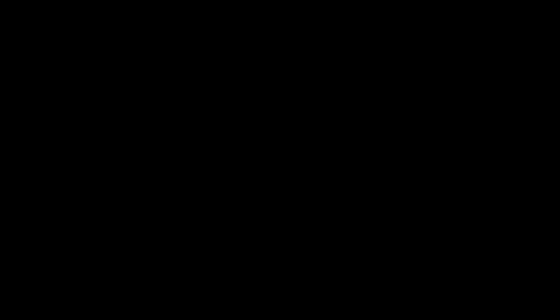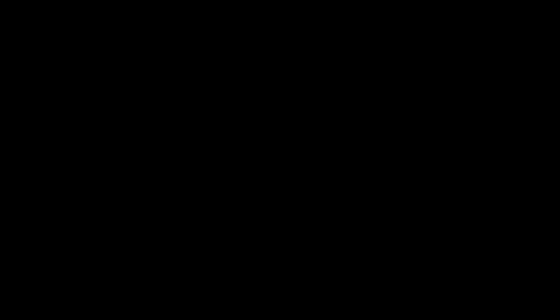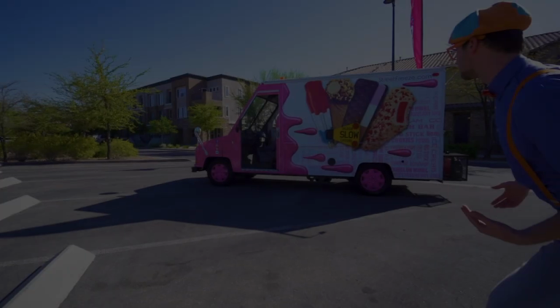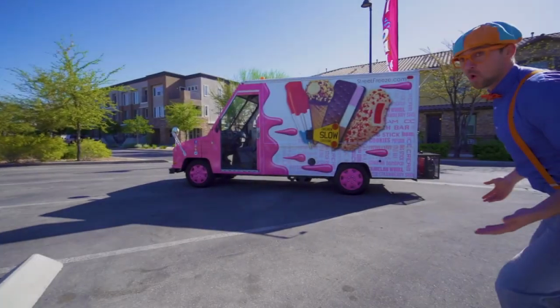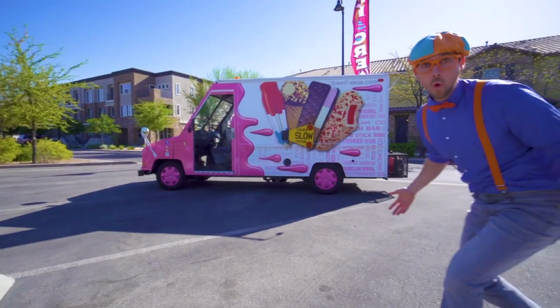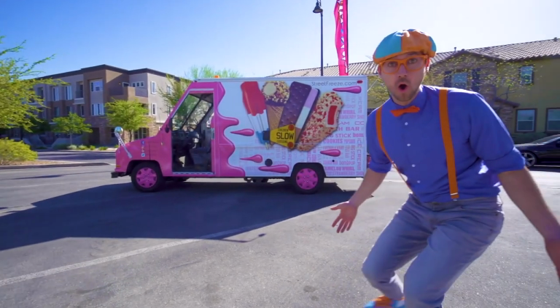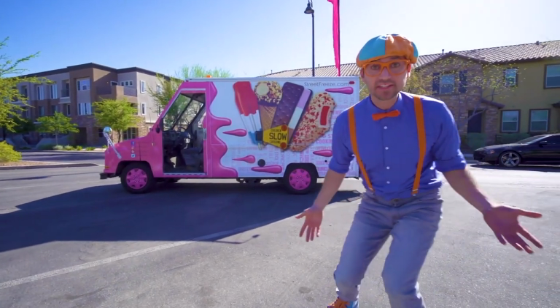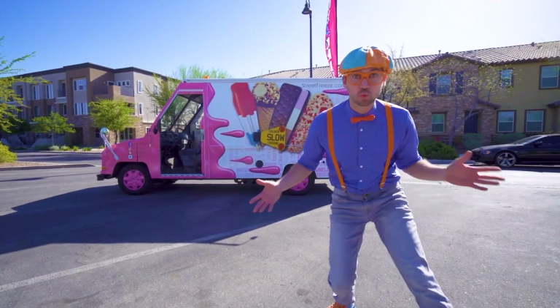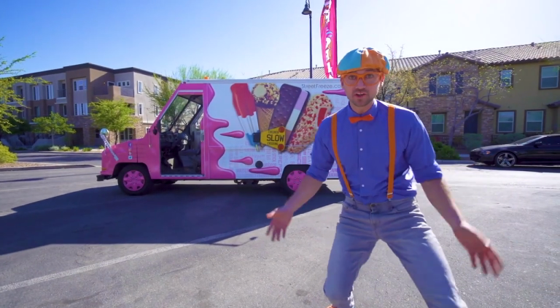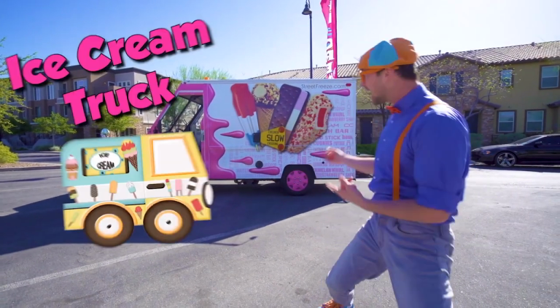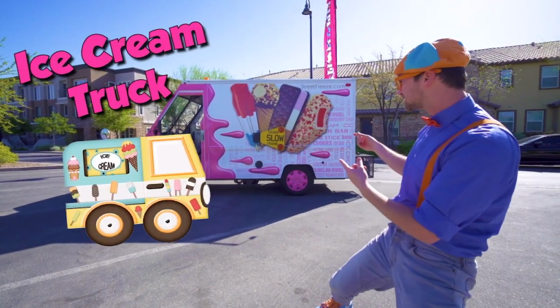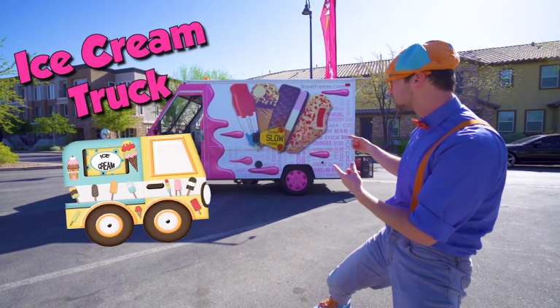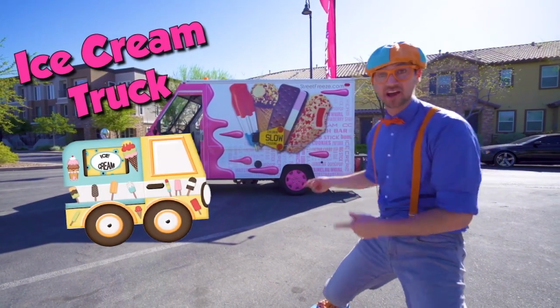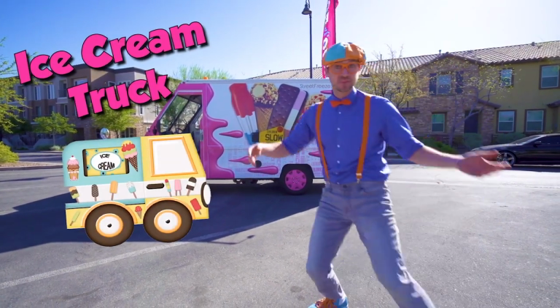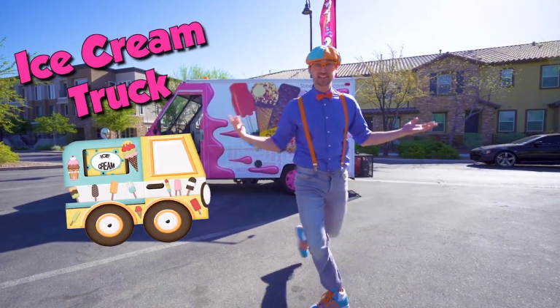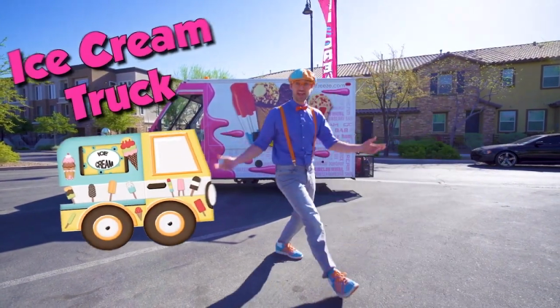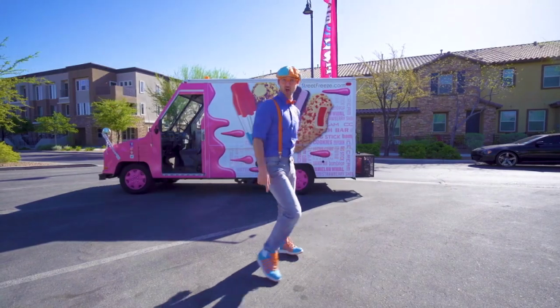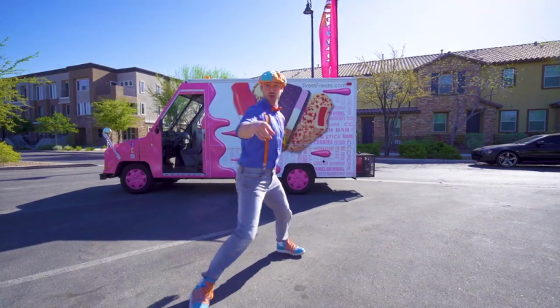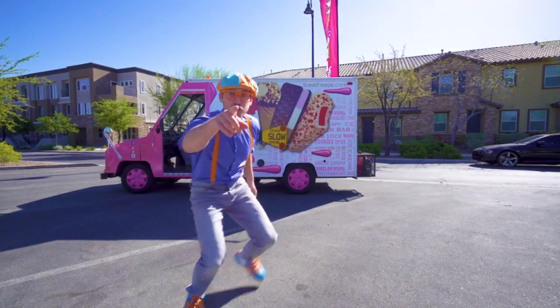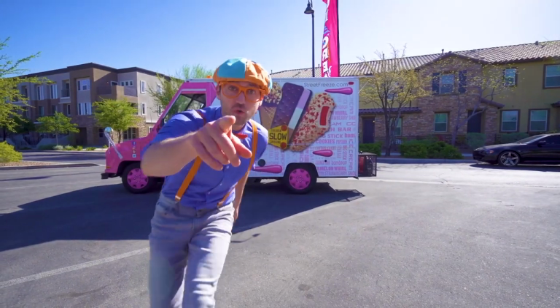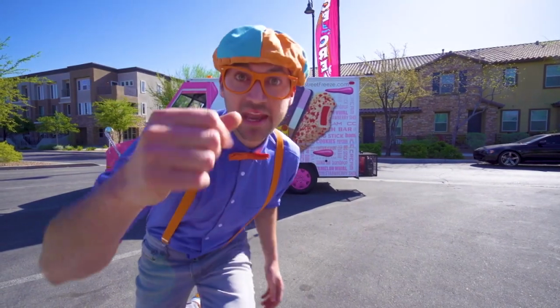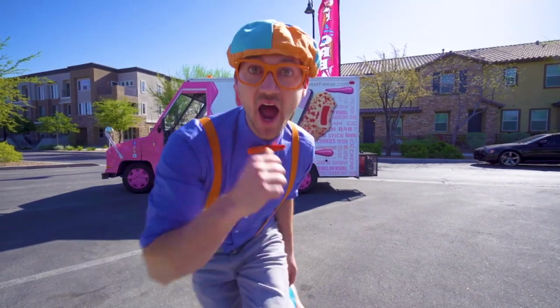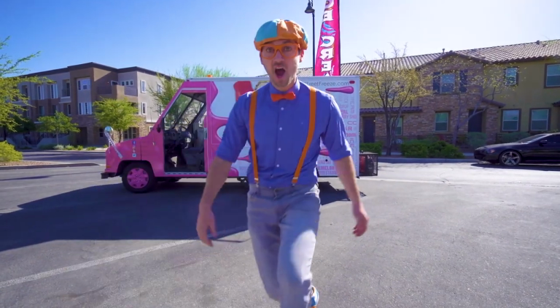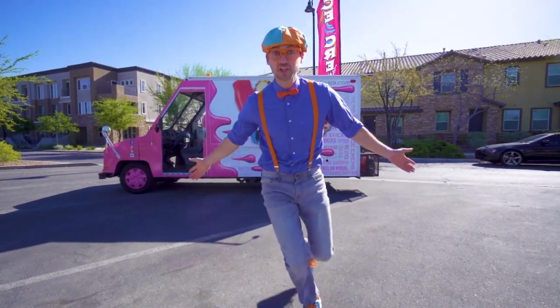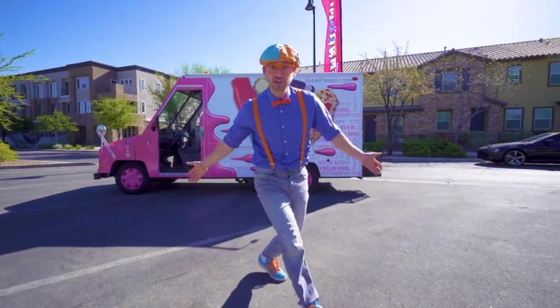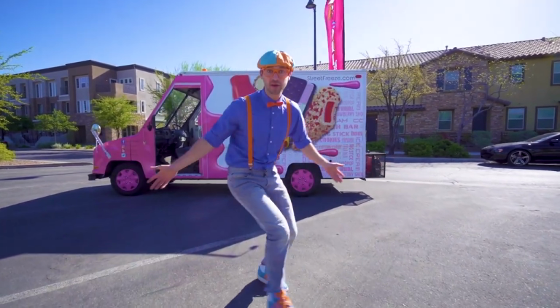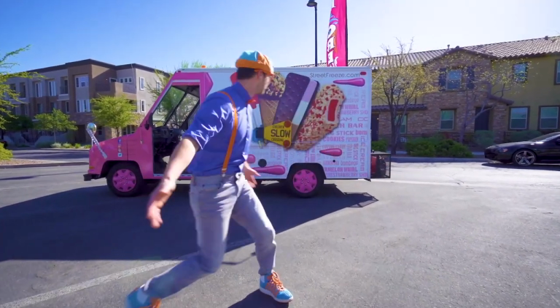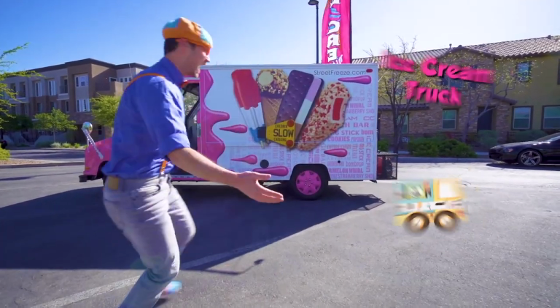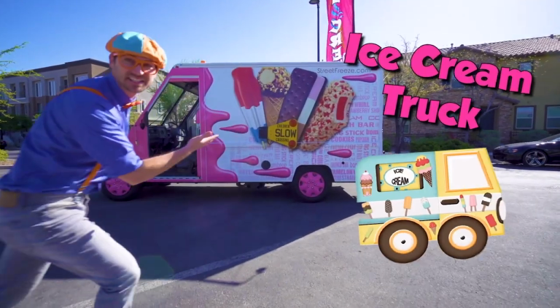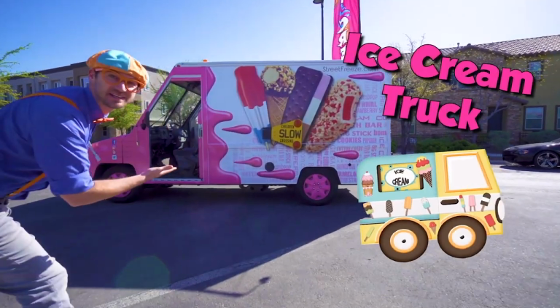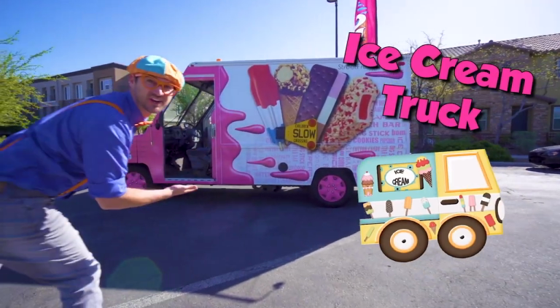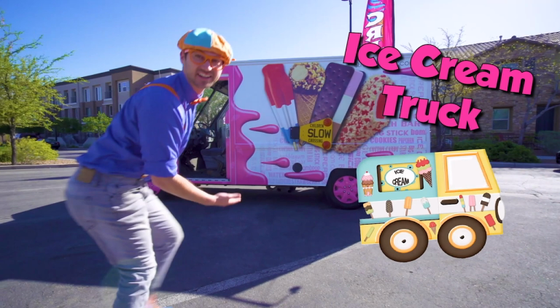What it is? It's a real ice cream truck. And today, you and I are going to learn about ice cream trucks.